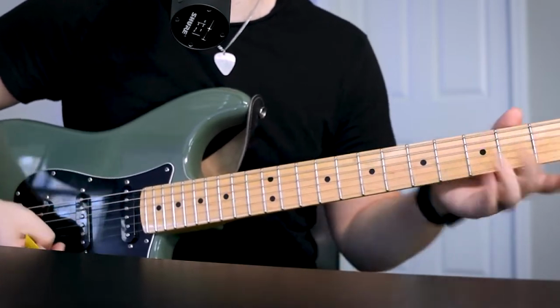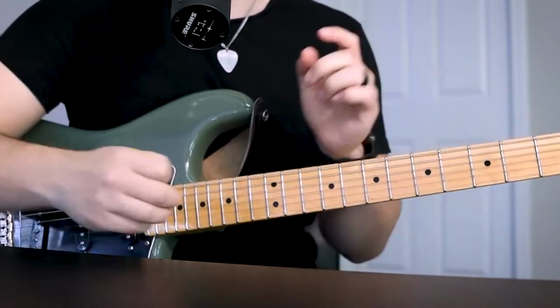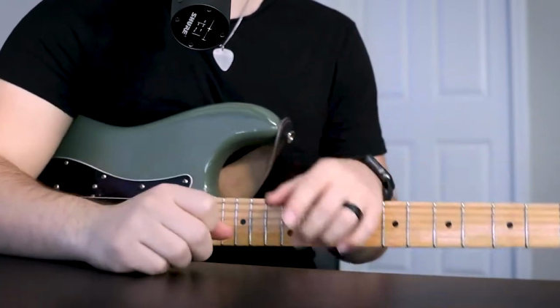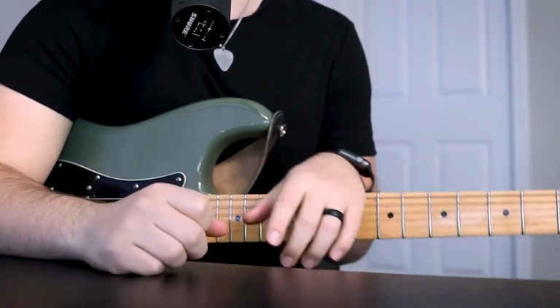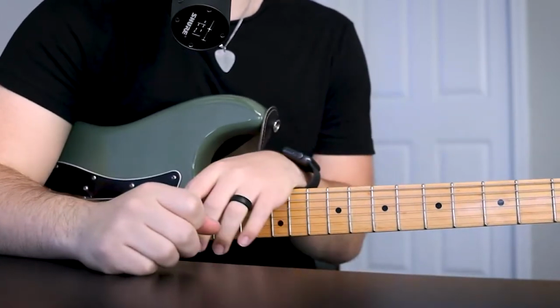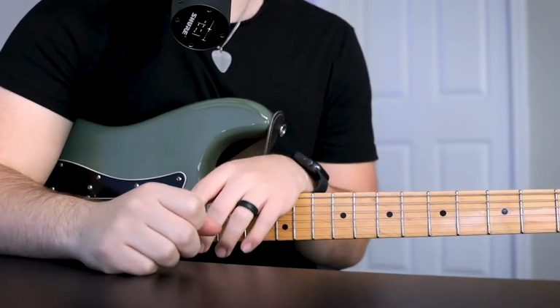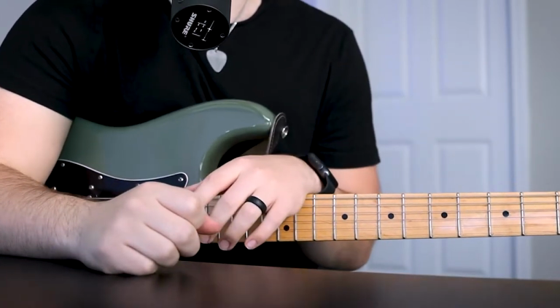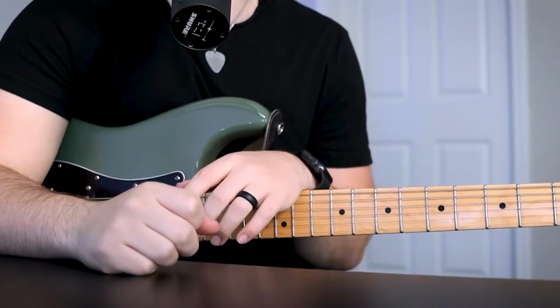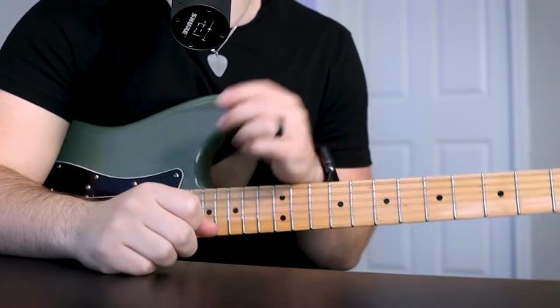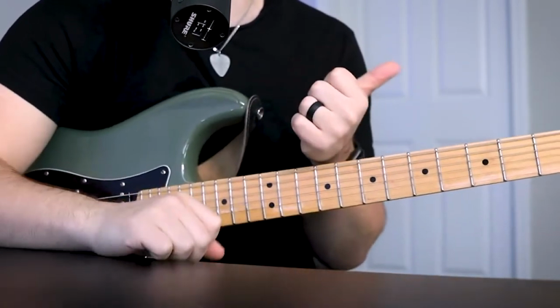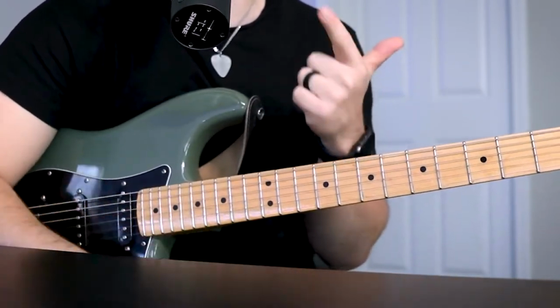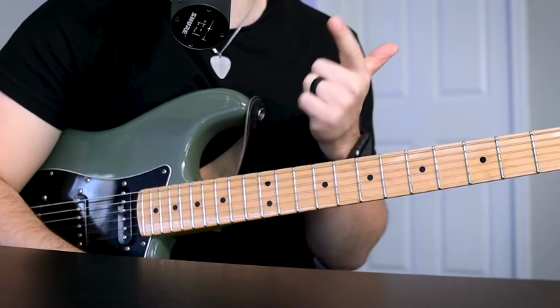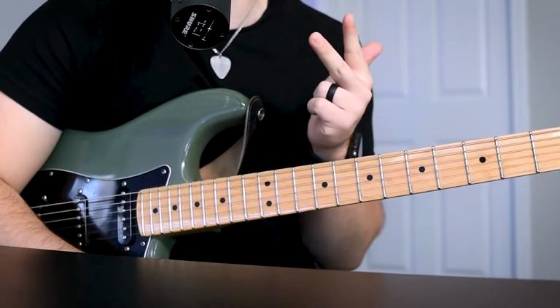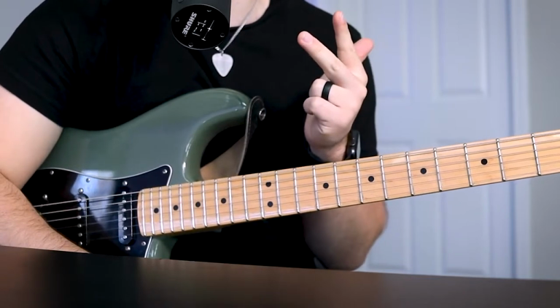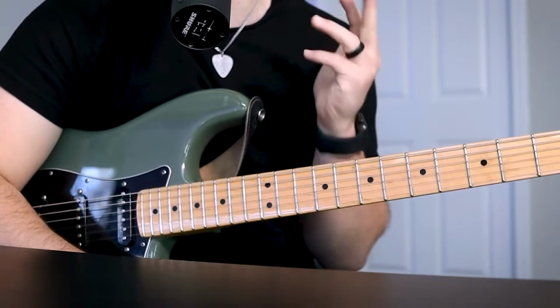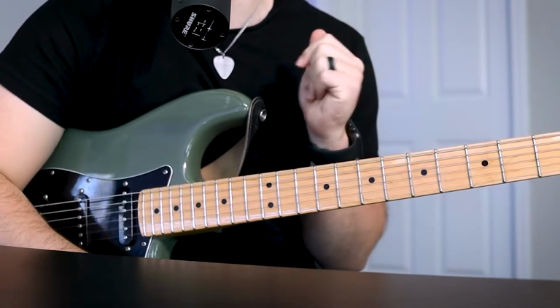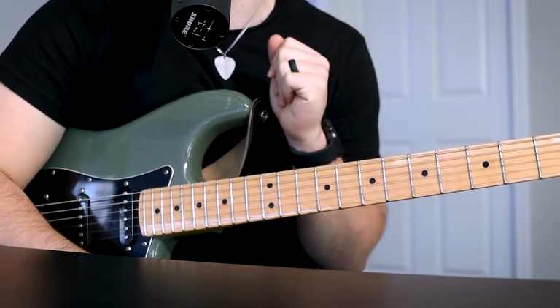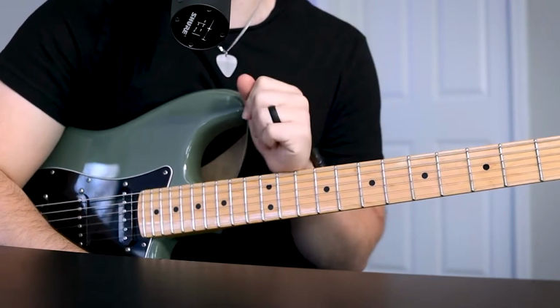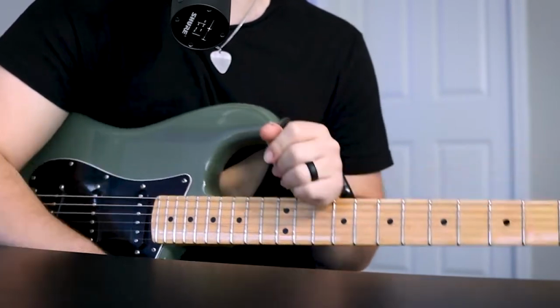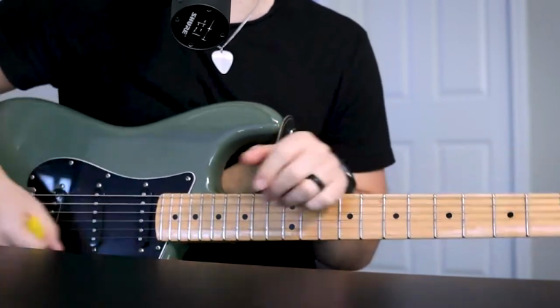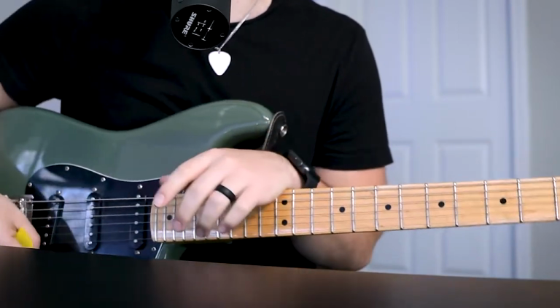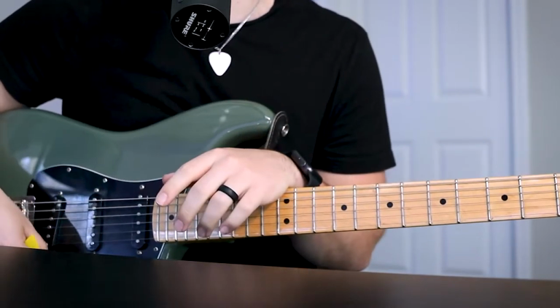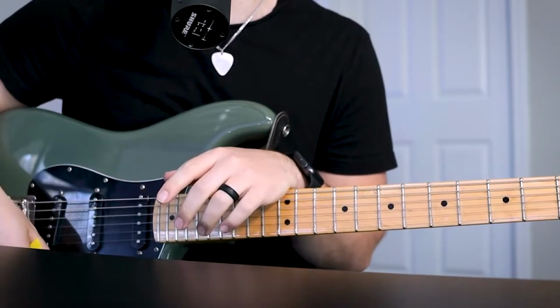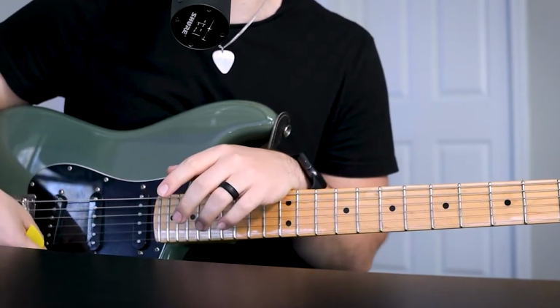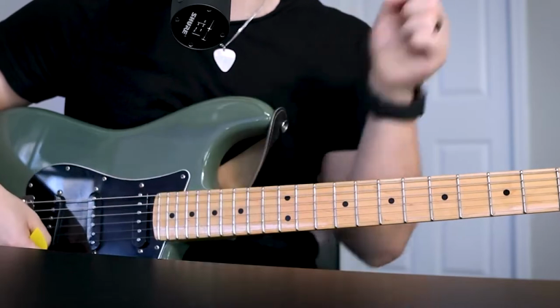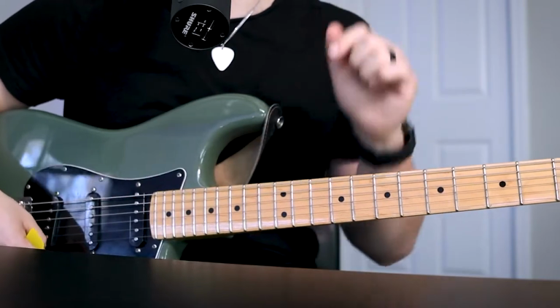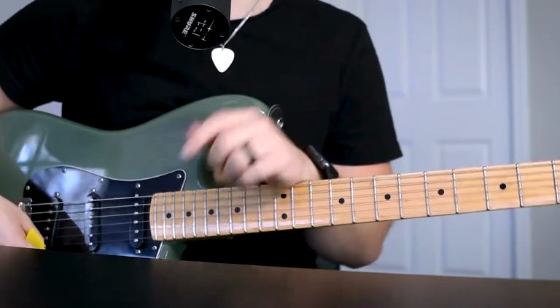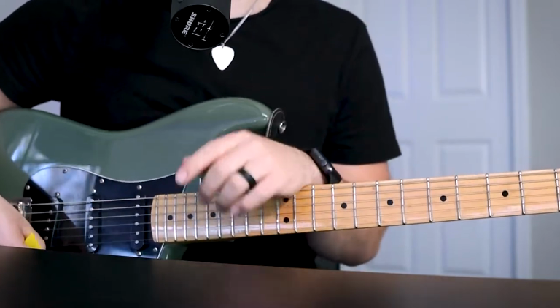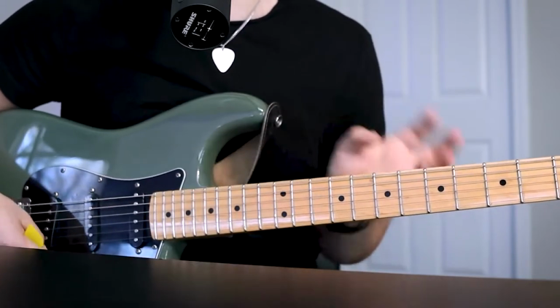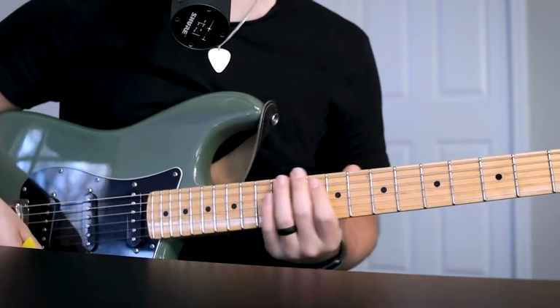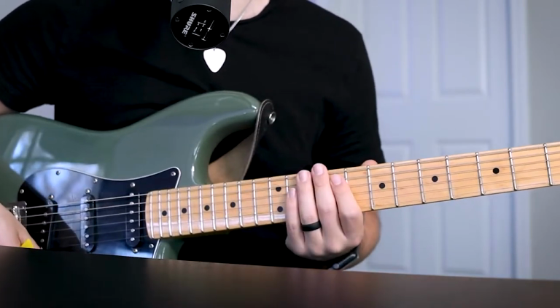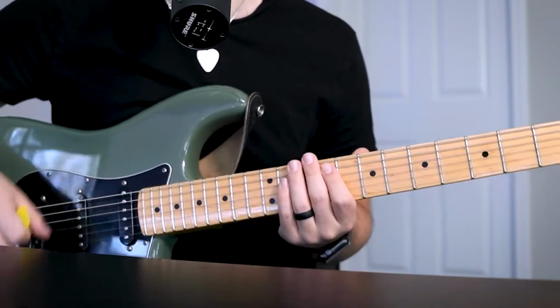So today I'm going to be playing through the Line 6 patch that I created for the Helix, HX Stomp, HXFX, and Pod Go. So if you have any of those units, feel free to click the link below and download this for yourself.